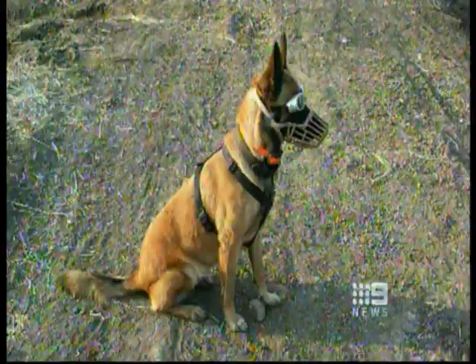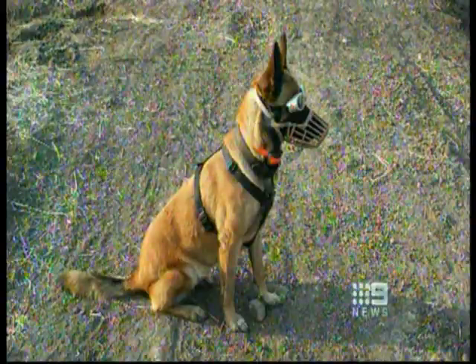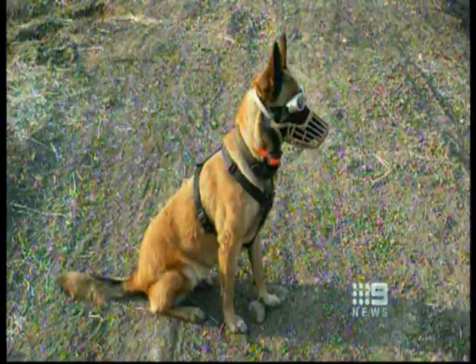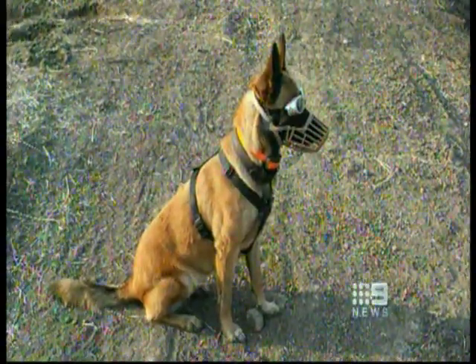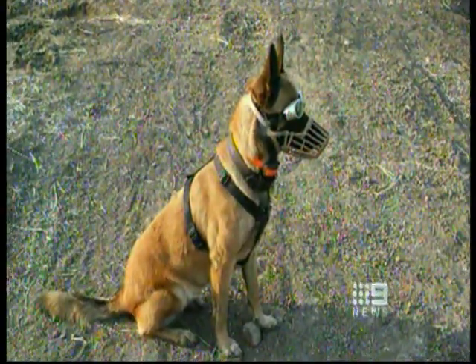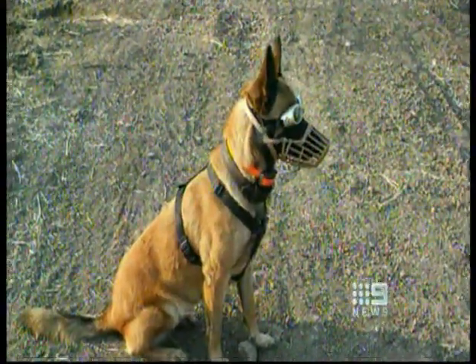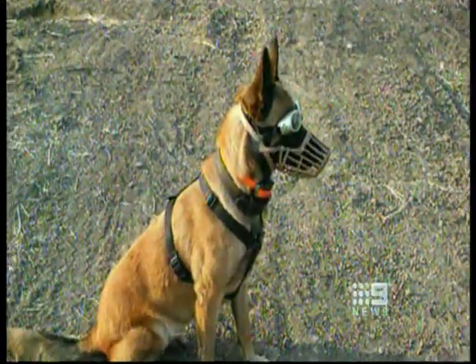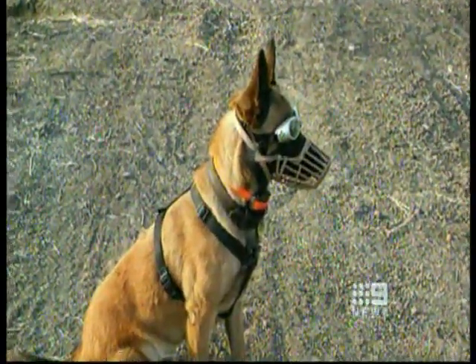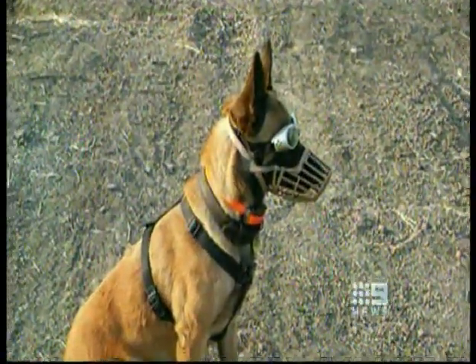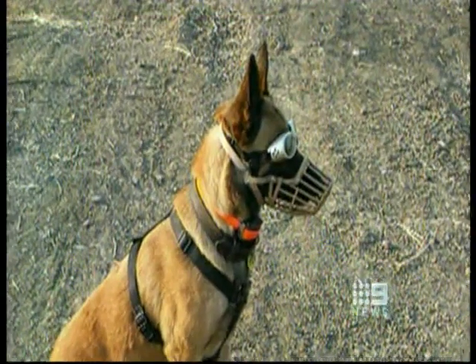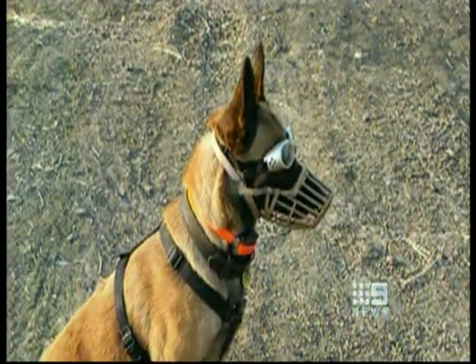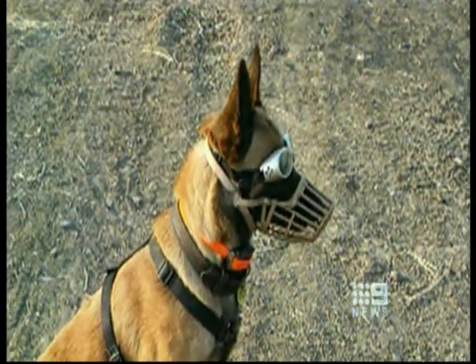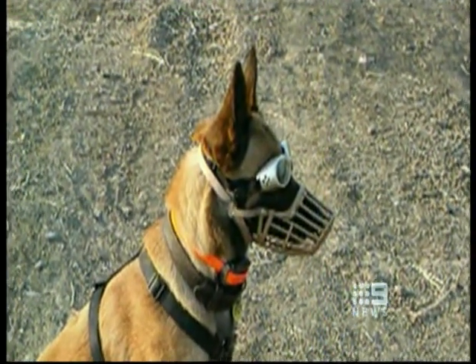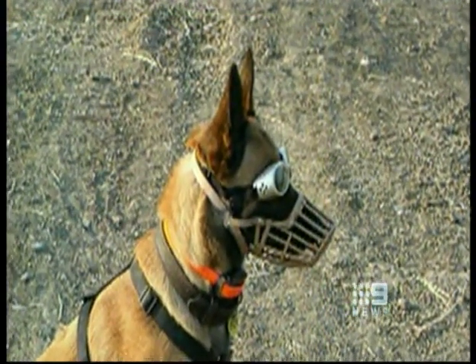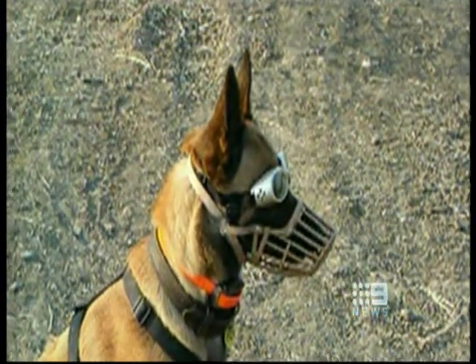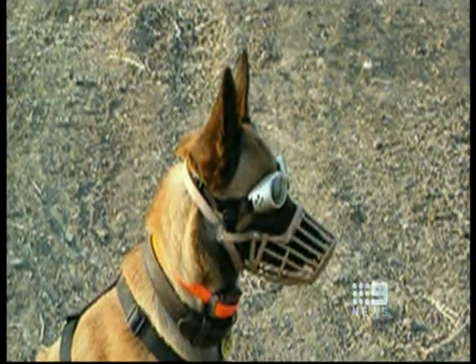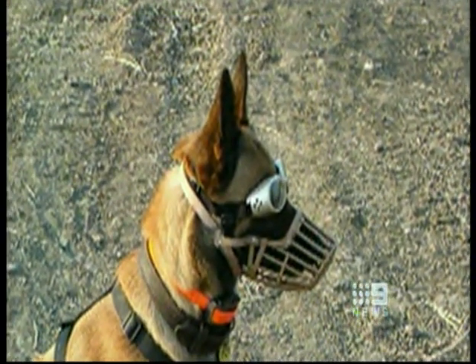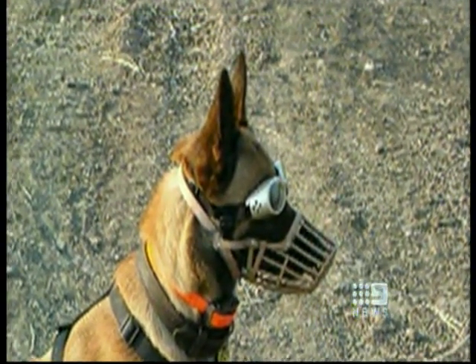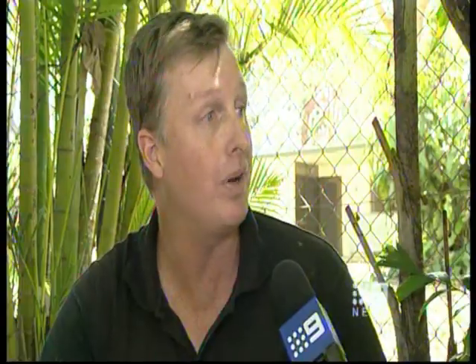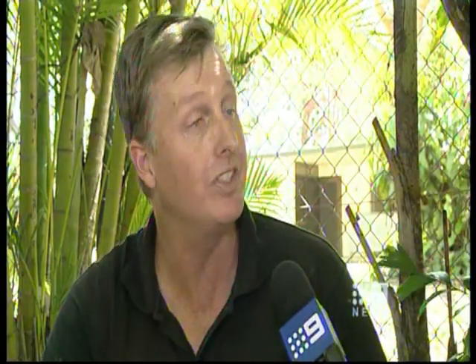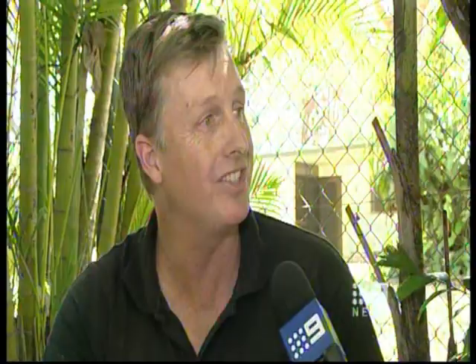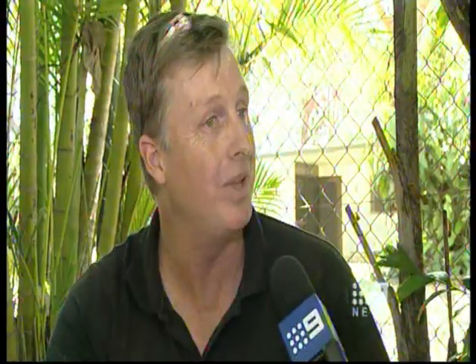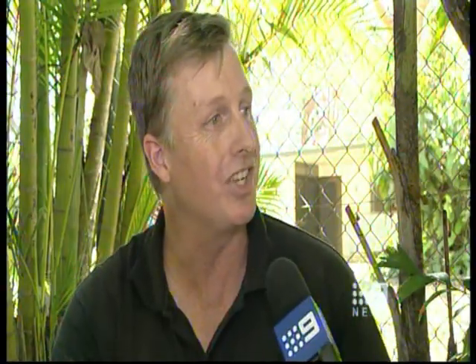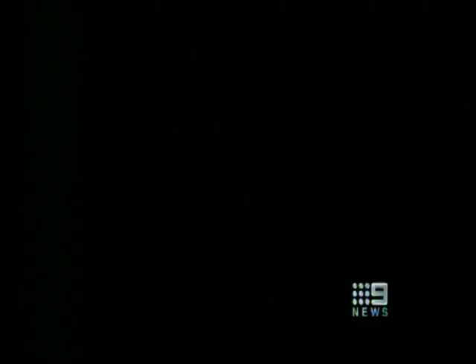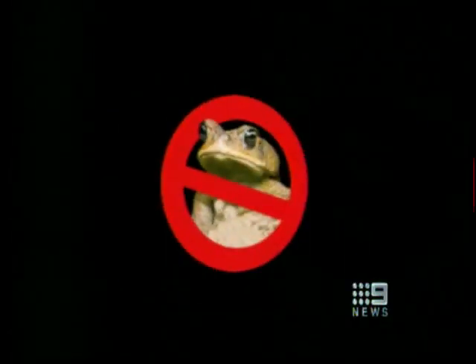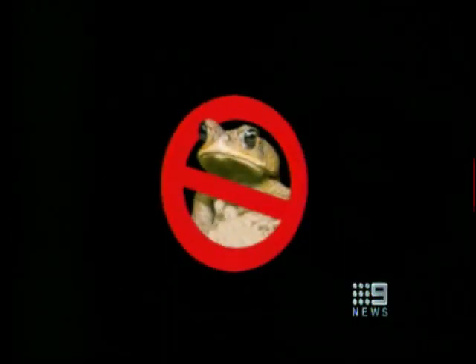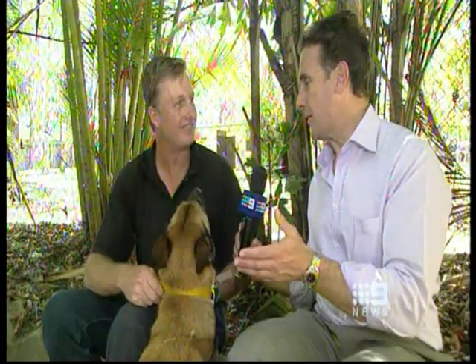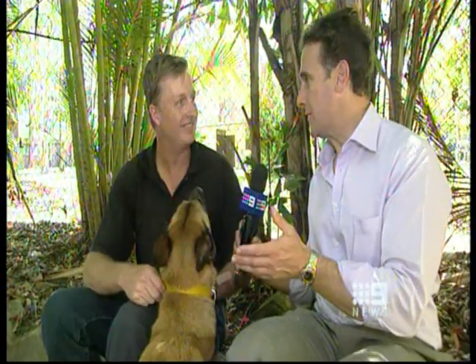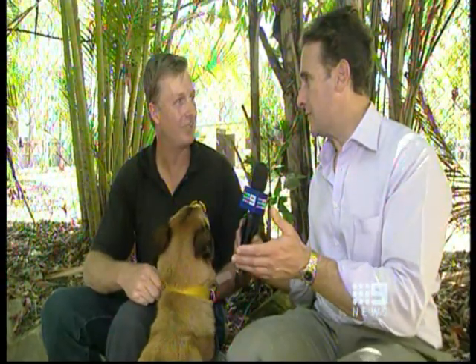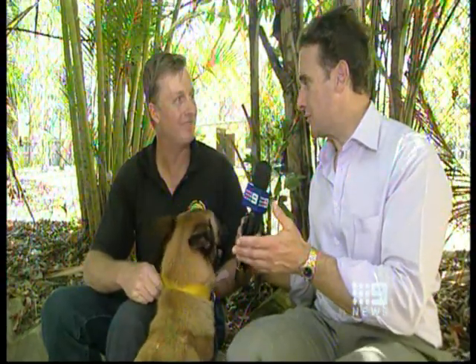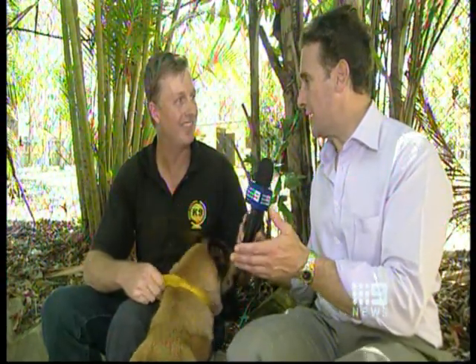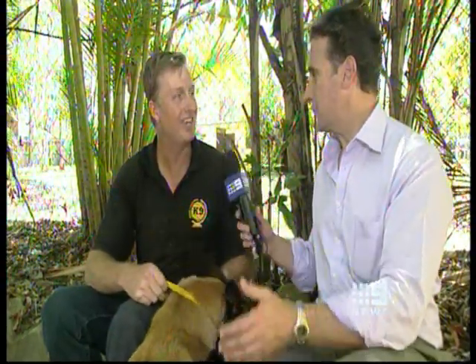This is Nifty in her official work gear — the muzzle designed to stop her biting toads and copping a mouthful of deadly poison. She does bite them, so there's a chance that she's going to get sick. Surrounded by cane toads, does it drive her nuts? It does.